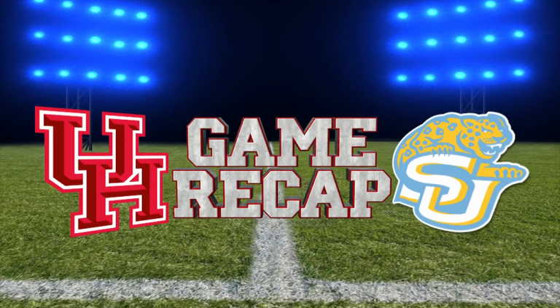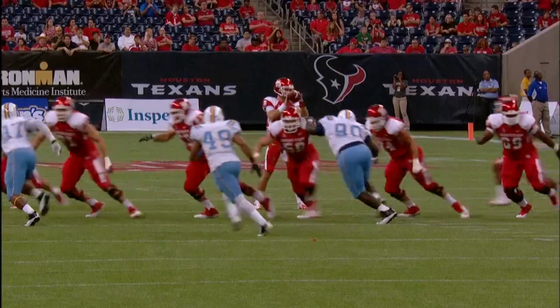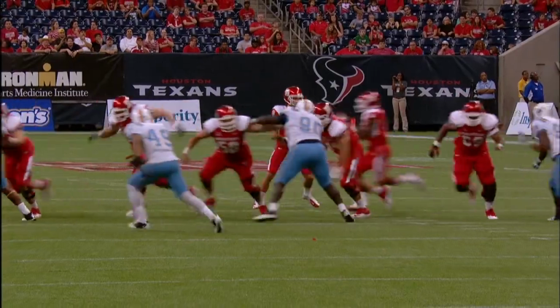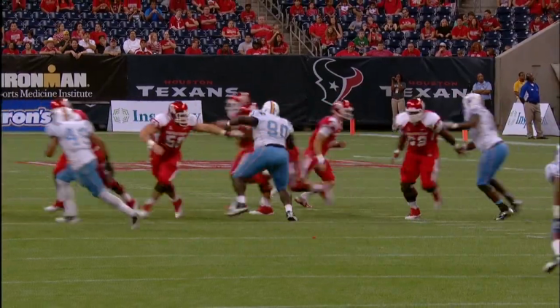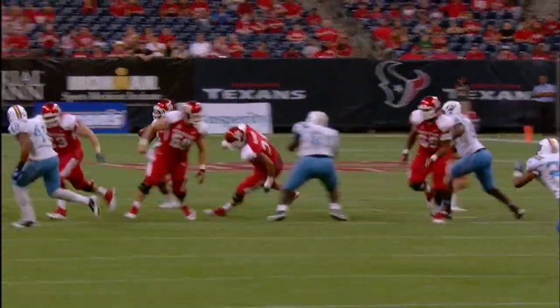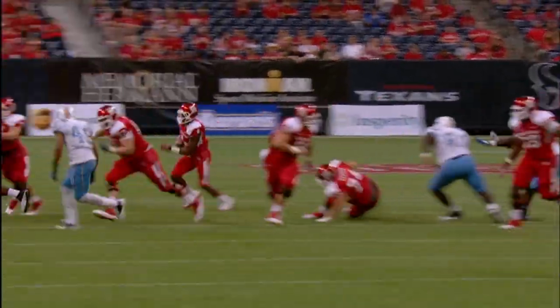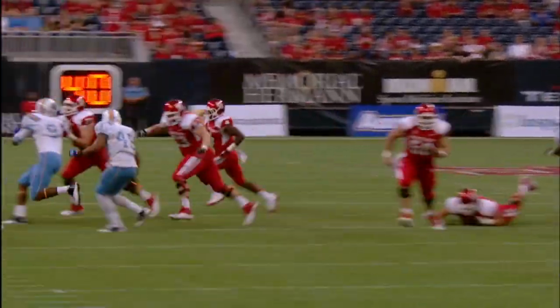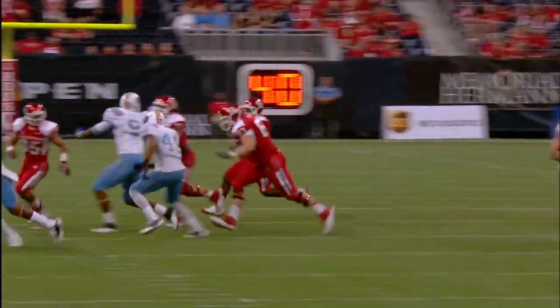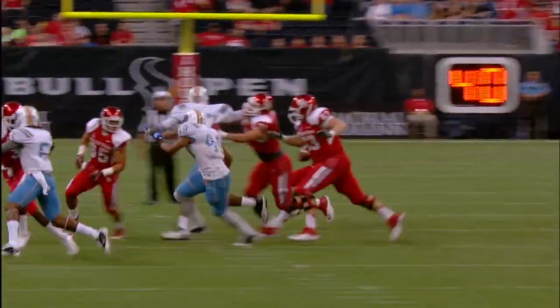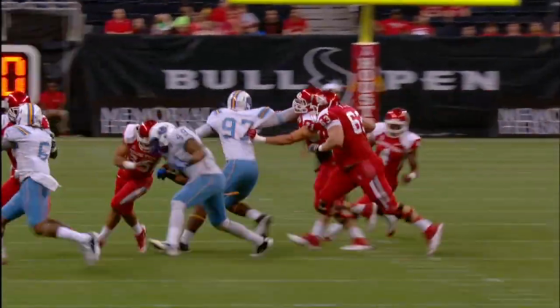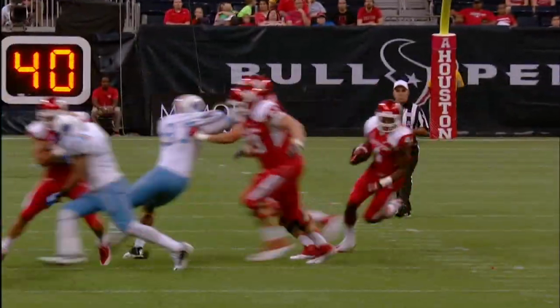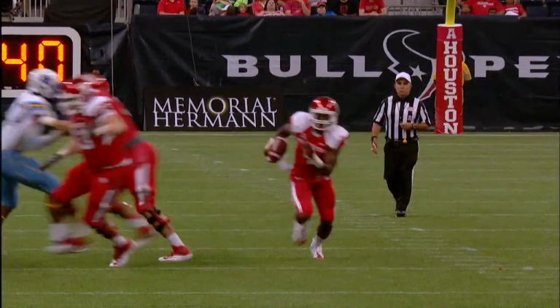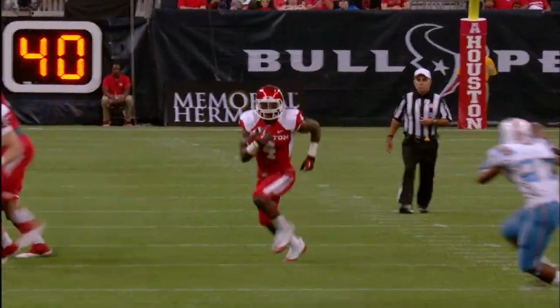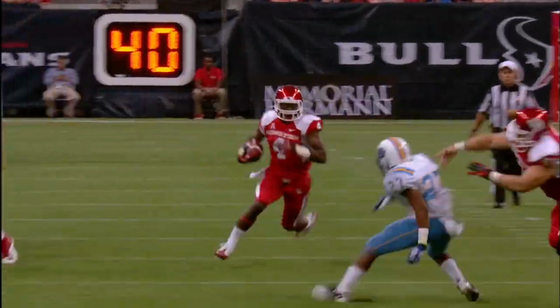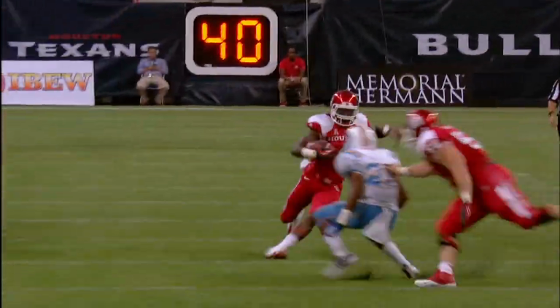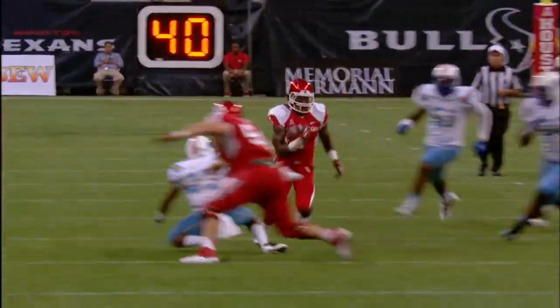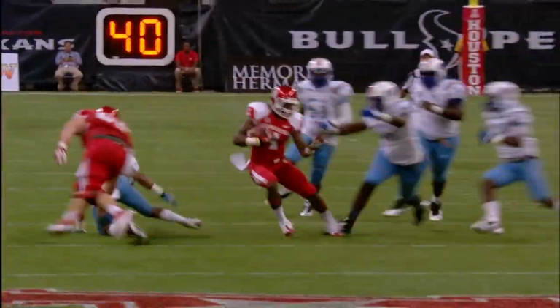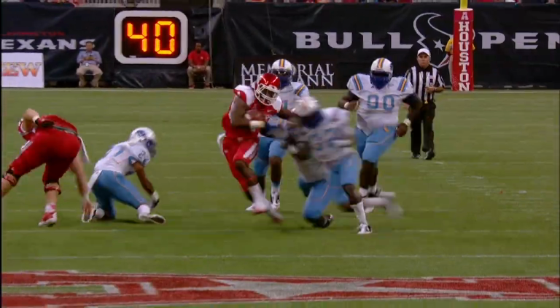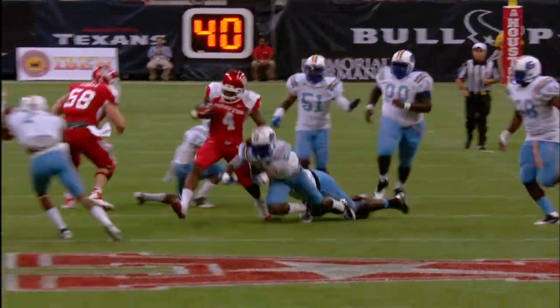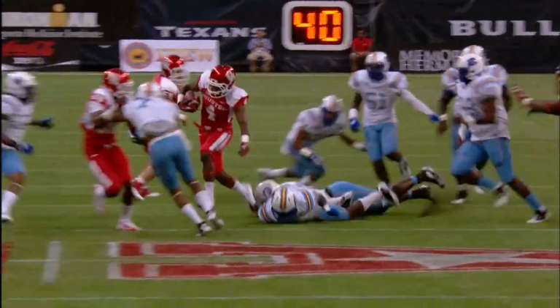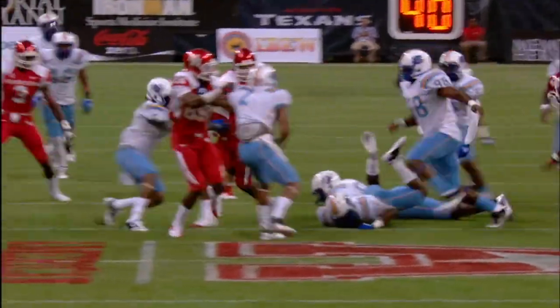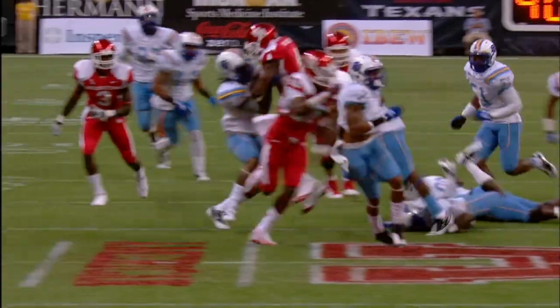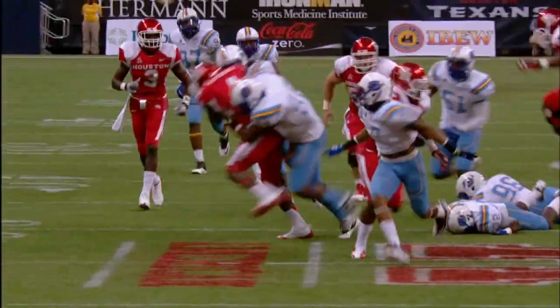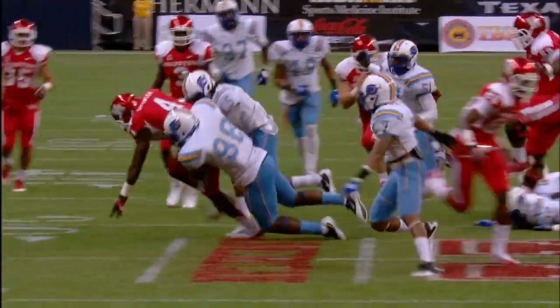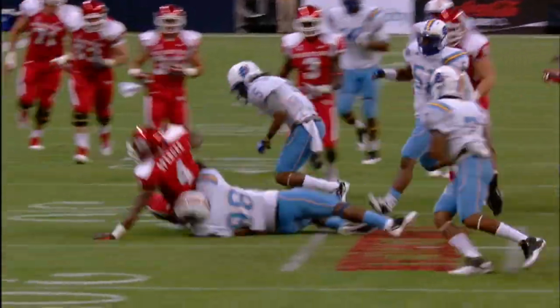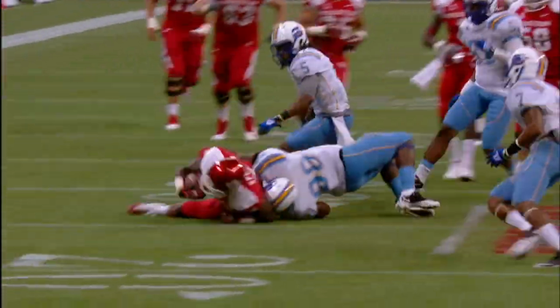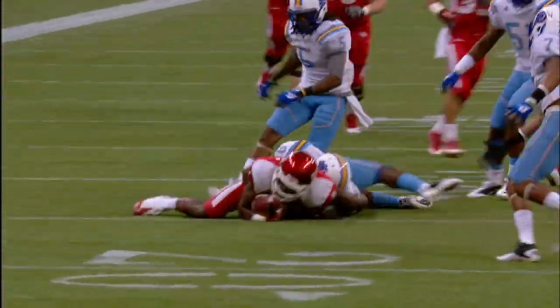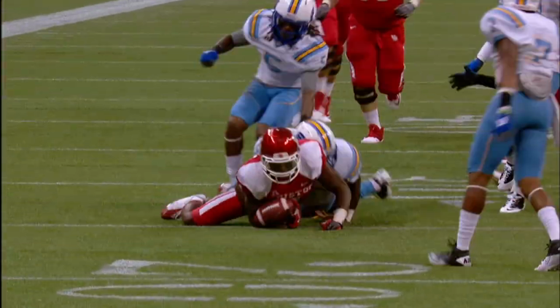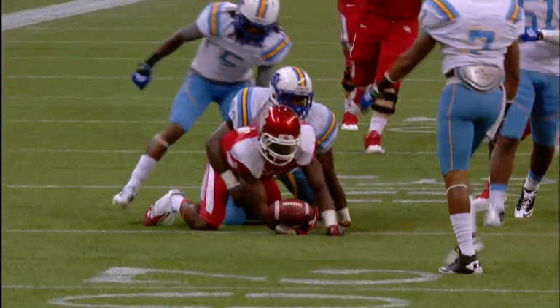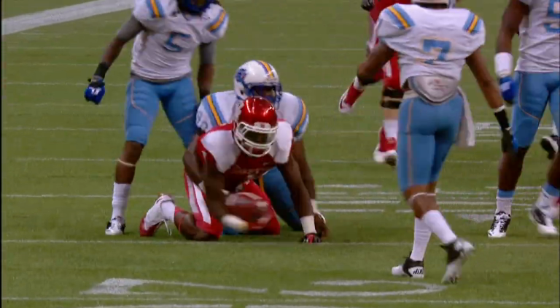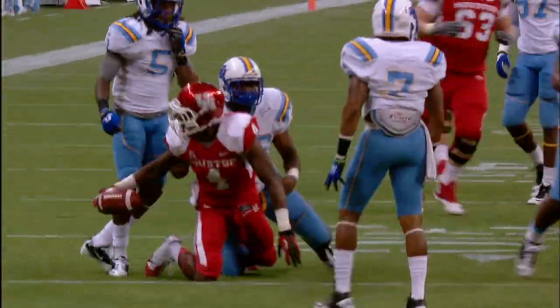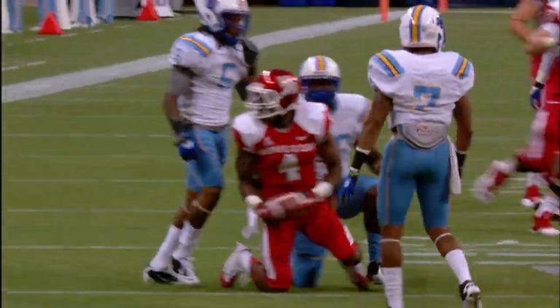Moving left to right, little shuttle pass inside. McDuffie cuts it up, down to the 30-yard line, inside the 30, down to the 25.